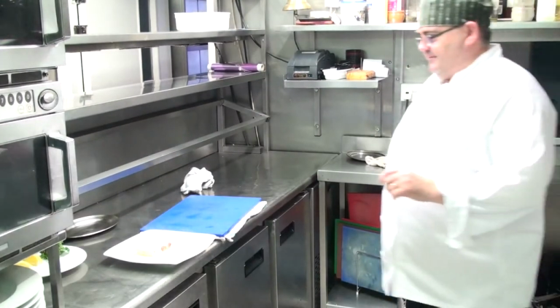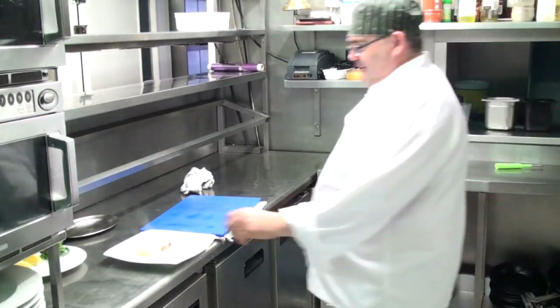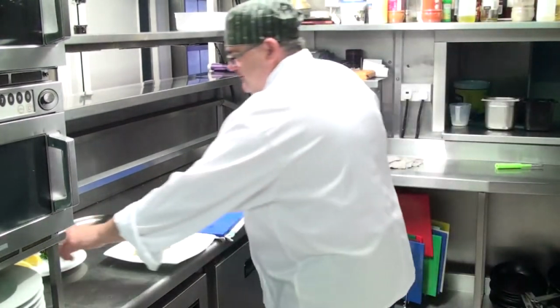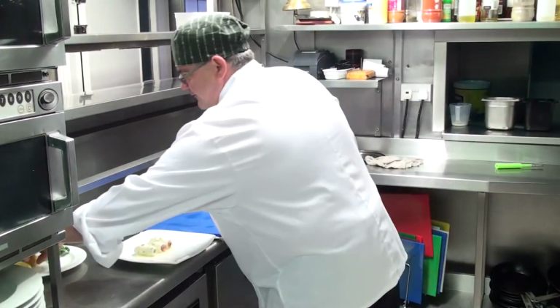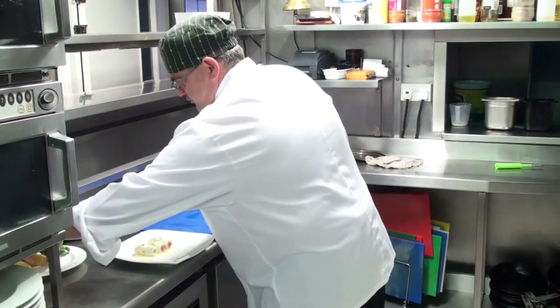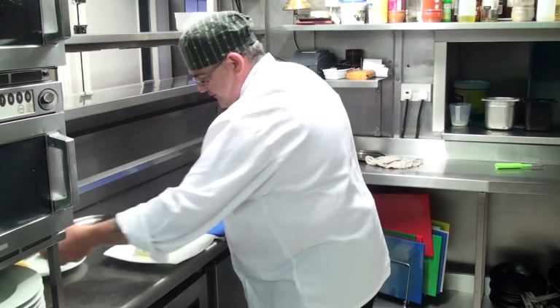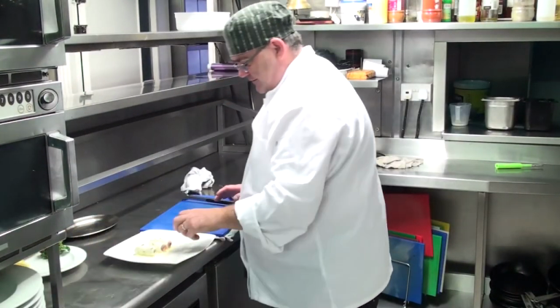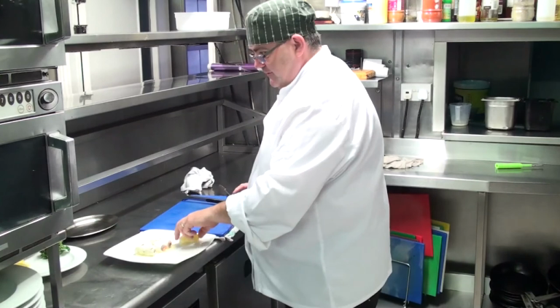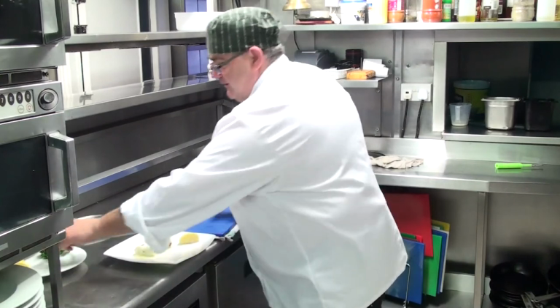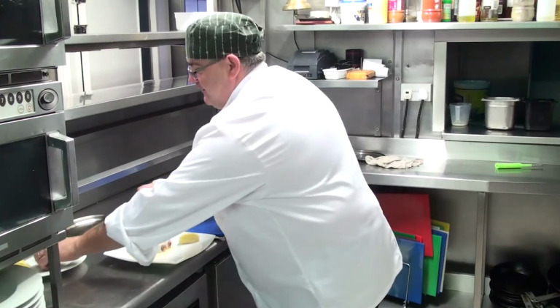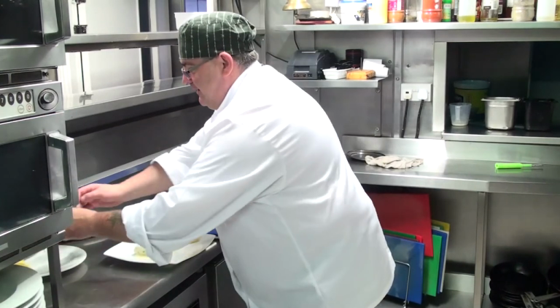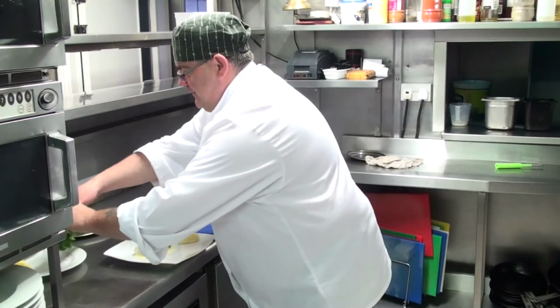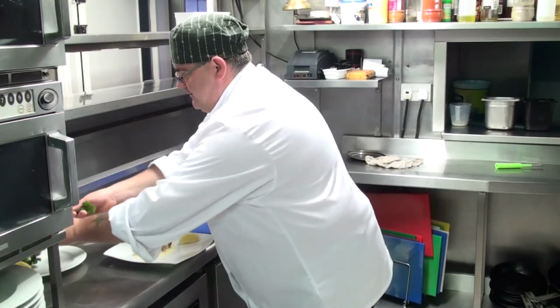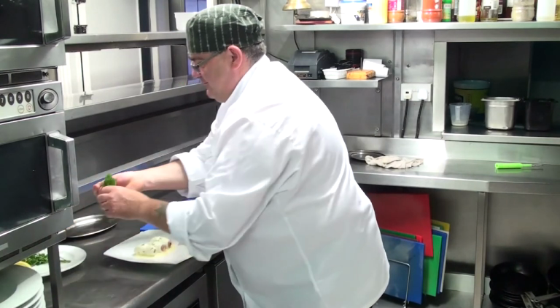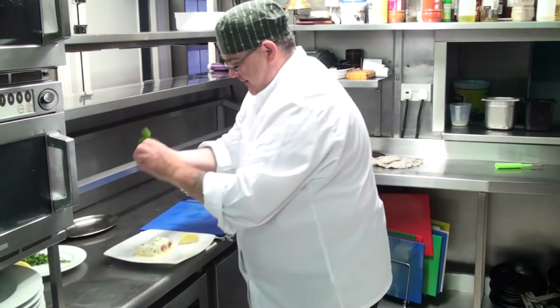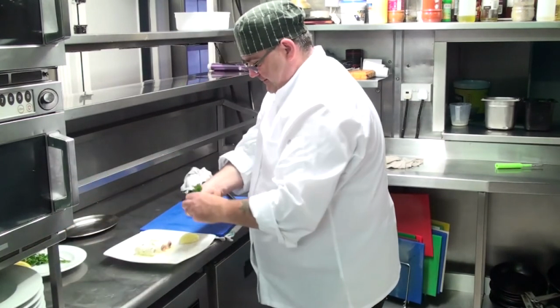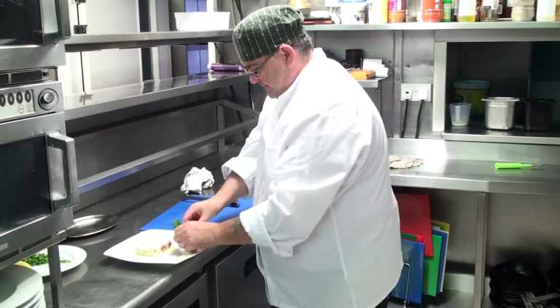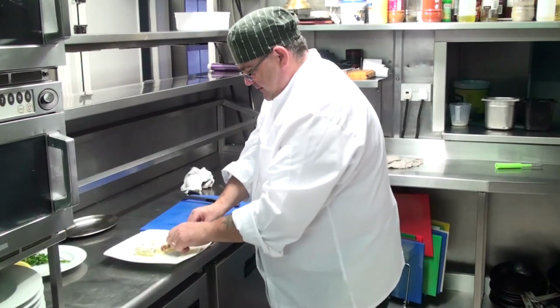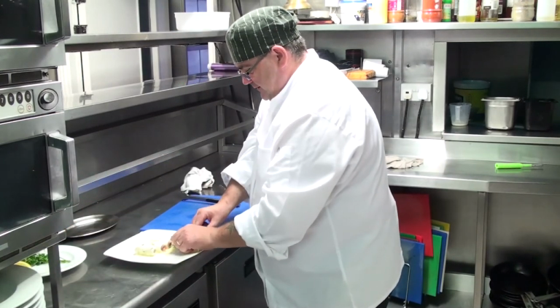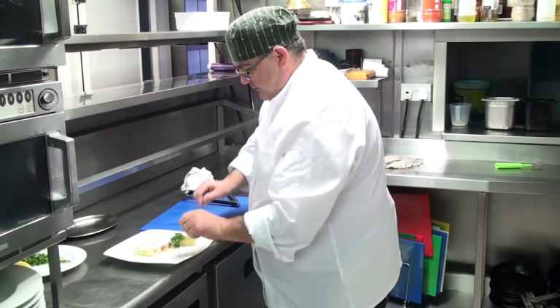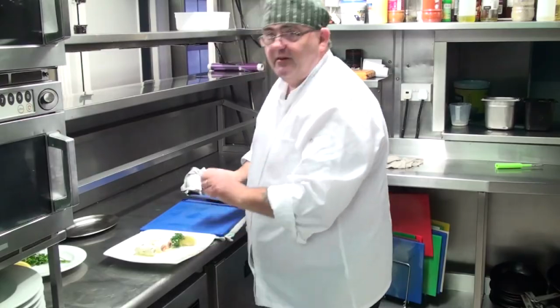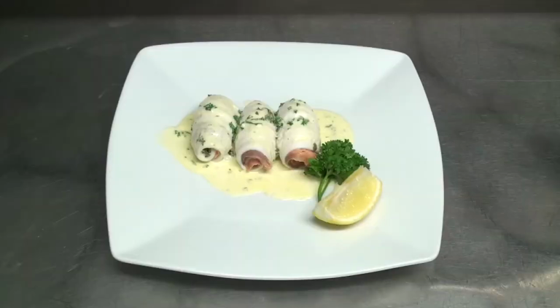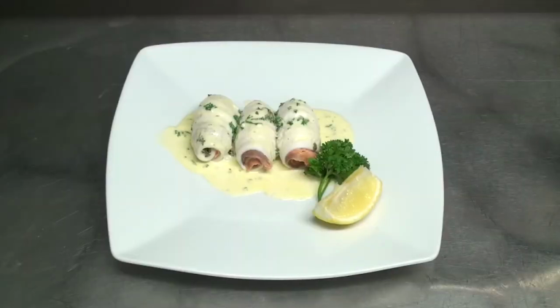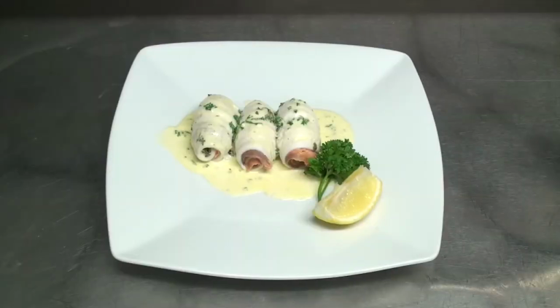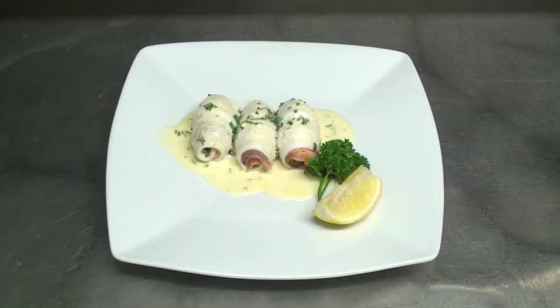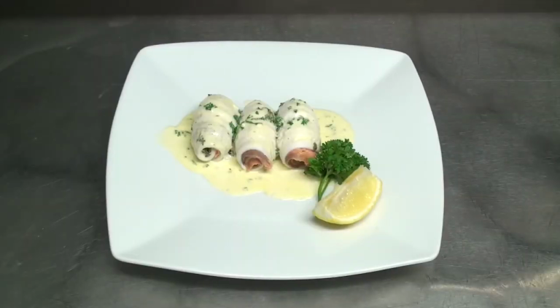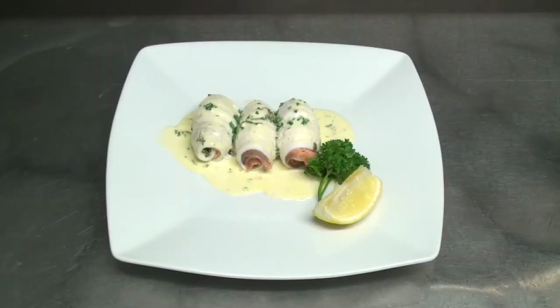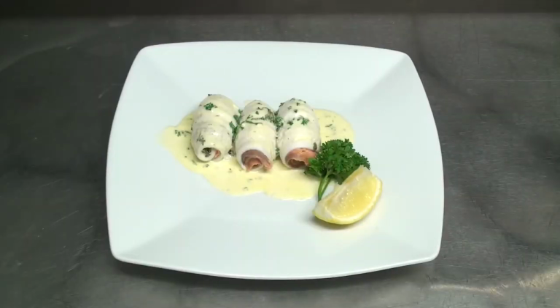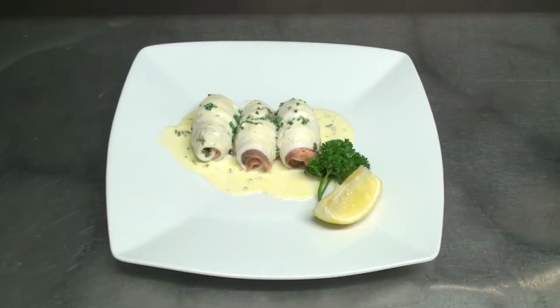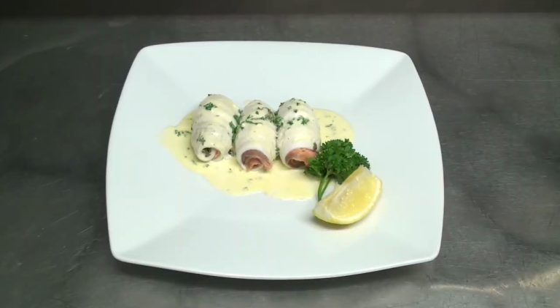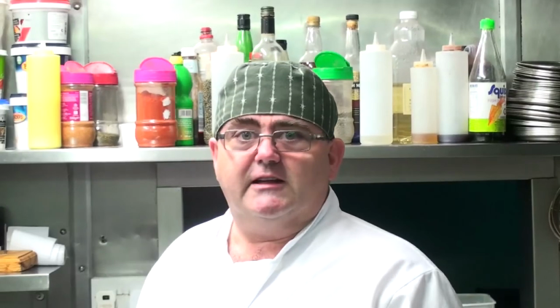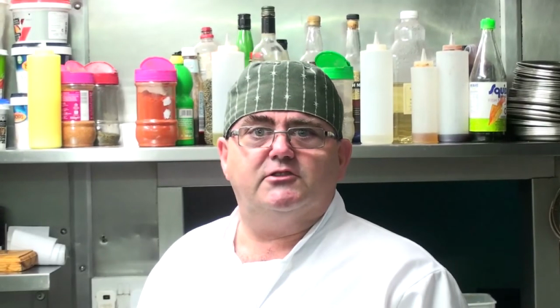We finish with a nice fresh wedge of lemon and a nice sprig of parsley. So there we have our lemon sole with smoked salmon with a white wine cream sauce — that's our dish done for this week.